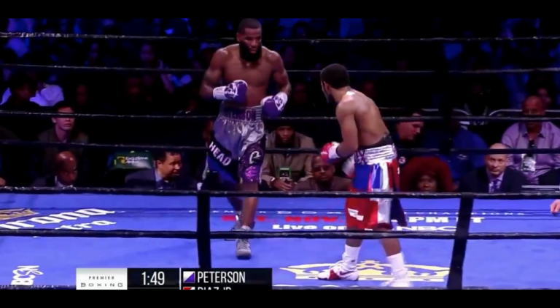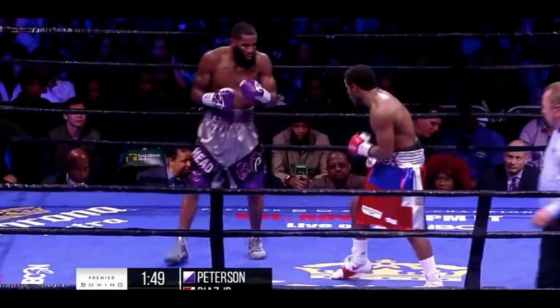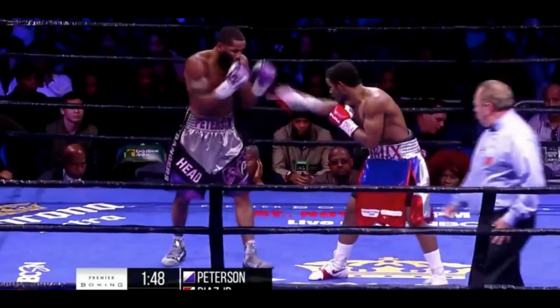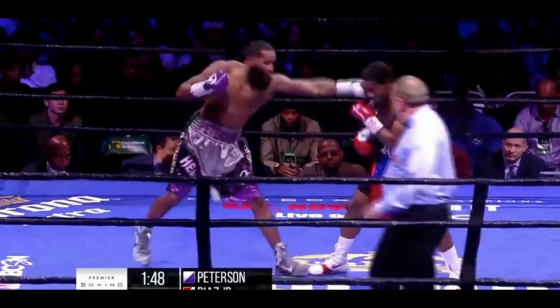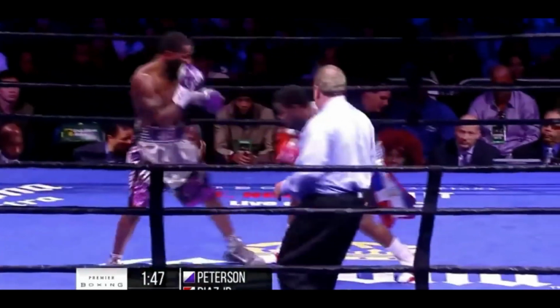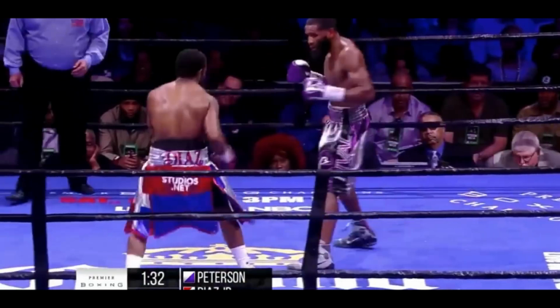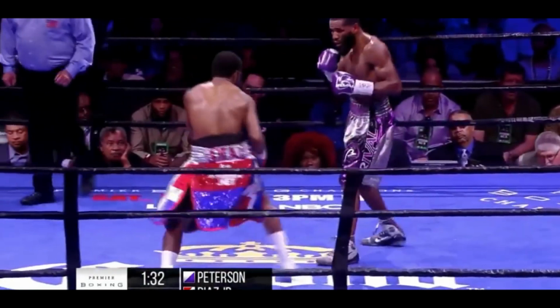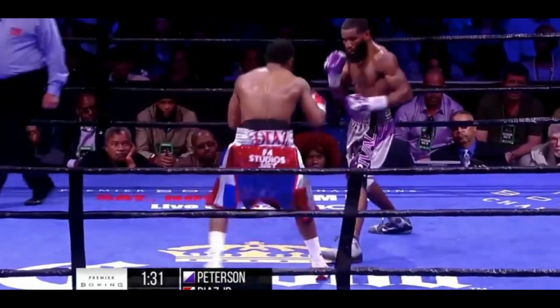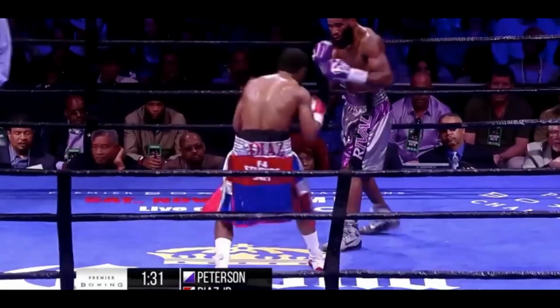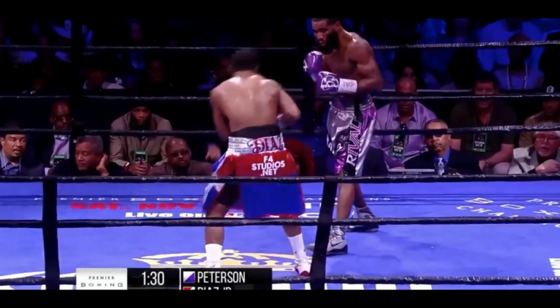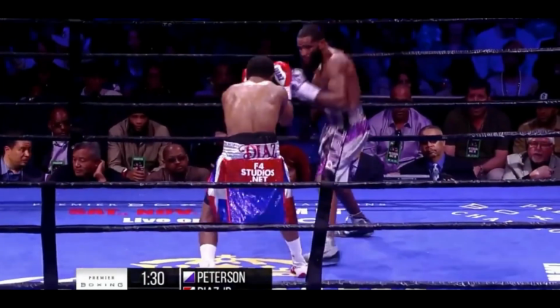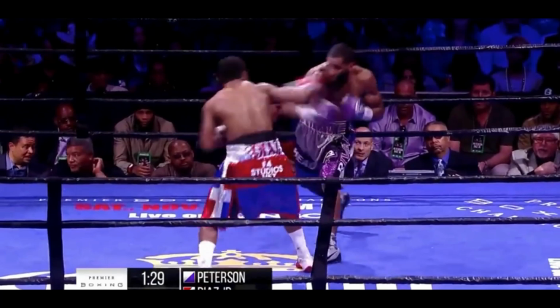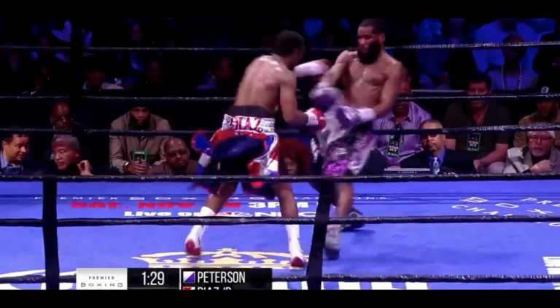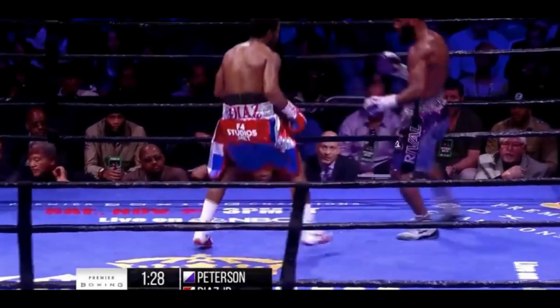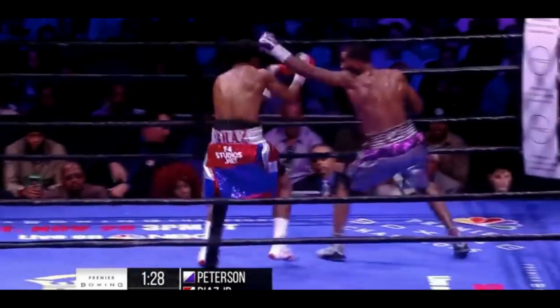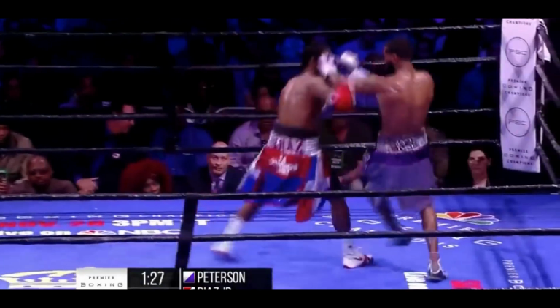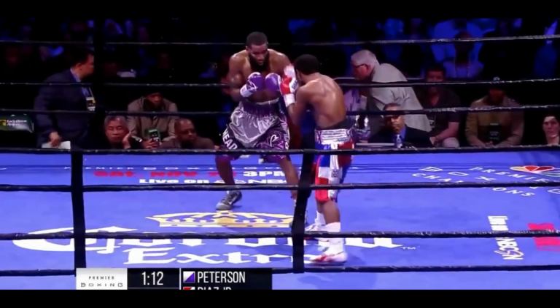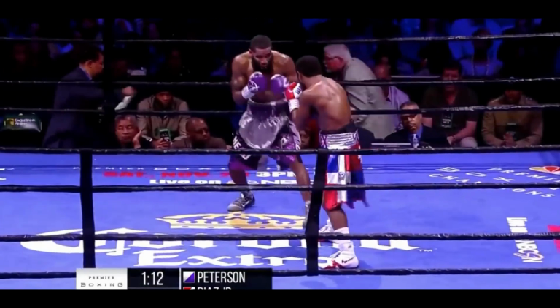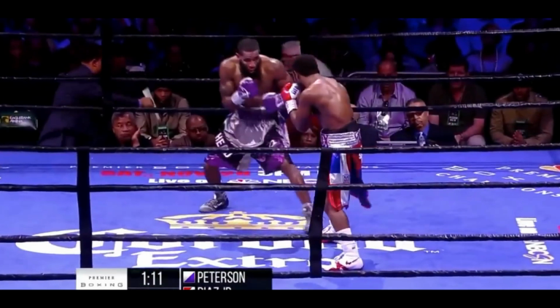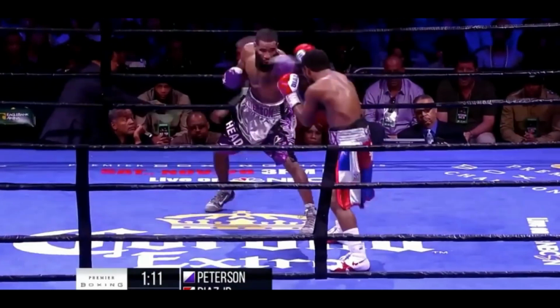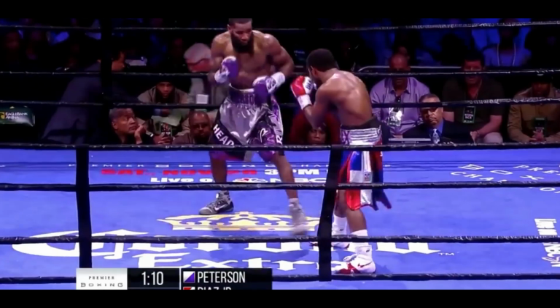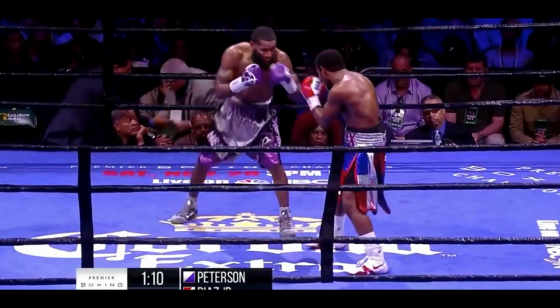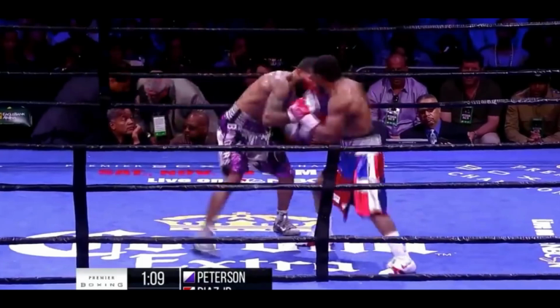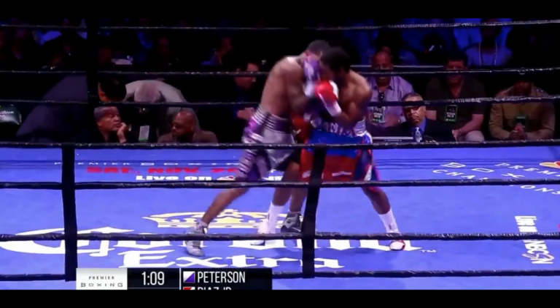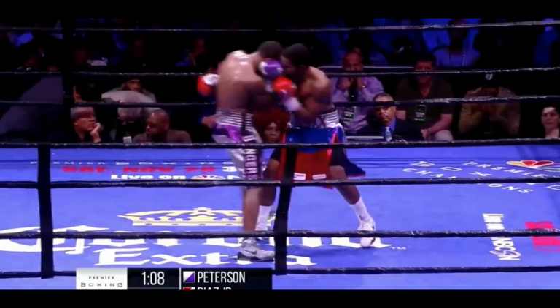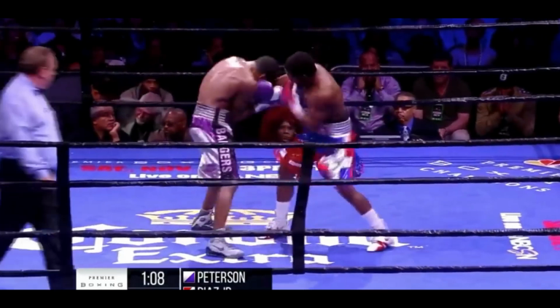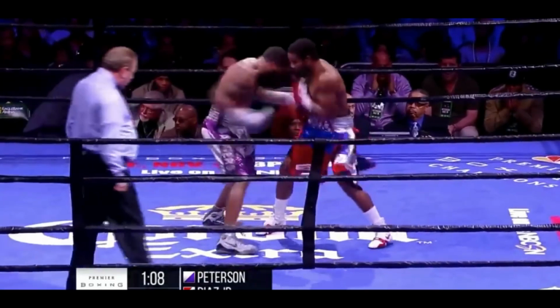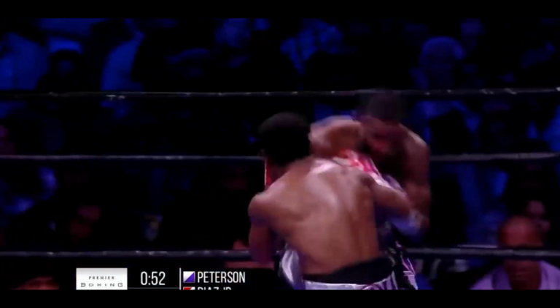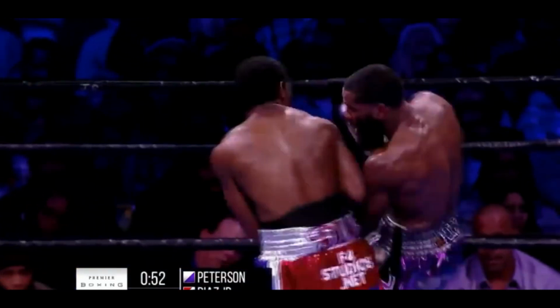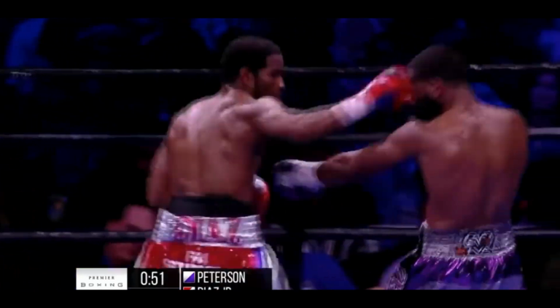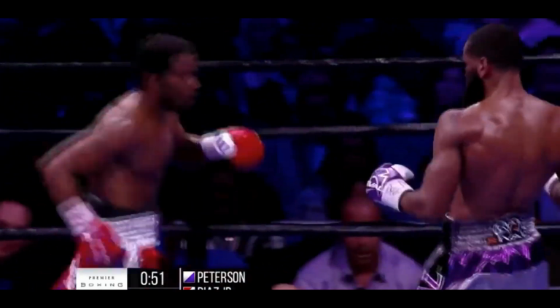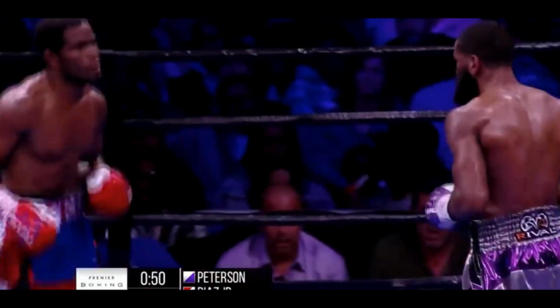Keep that jab going. Diaz is so elusive — you're going to pay getting close. Straight left to the body from Diaz. That's the second one he's landed this round. Diaz is looking very good. Straight right by Peterson and an uppercut.